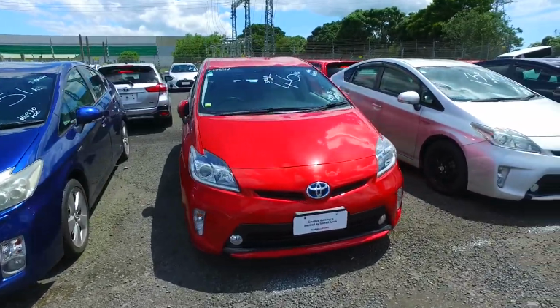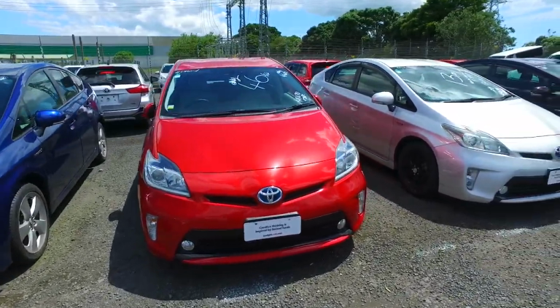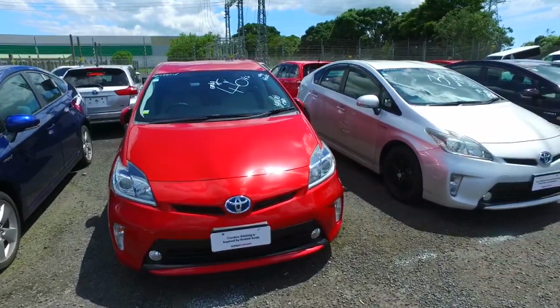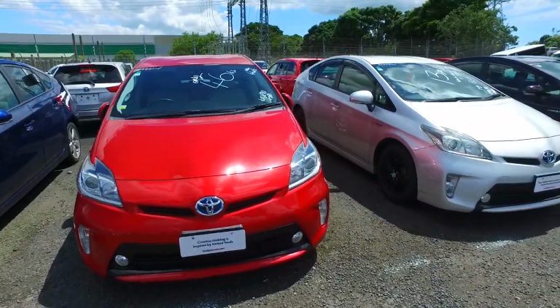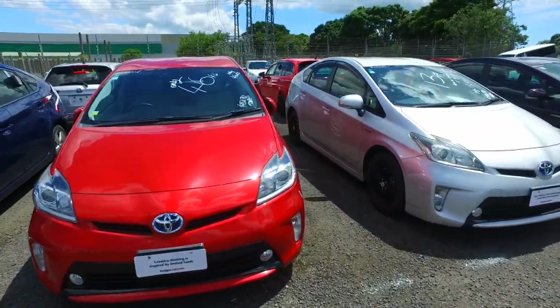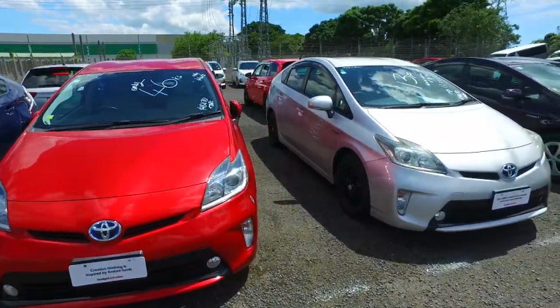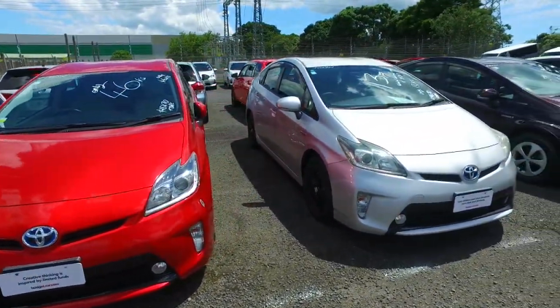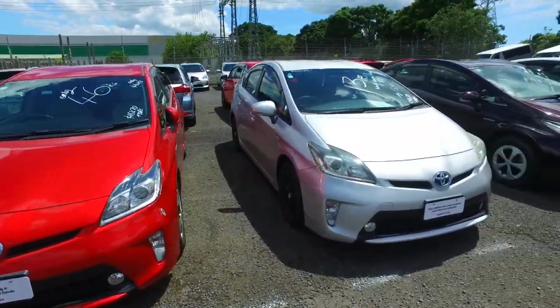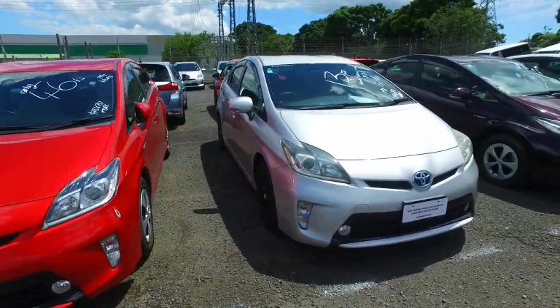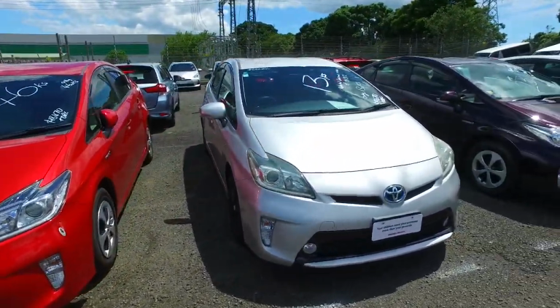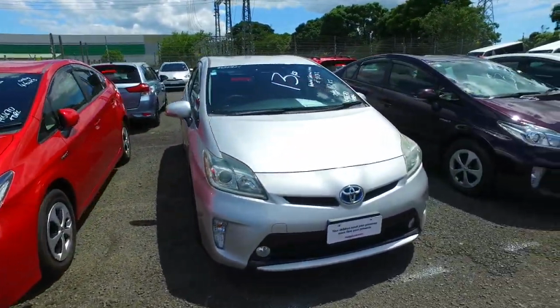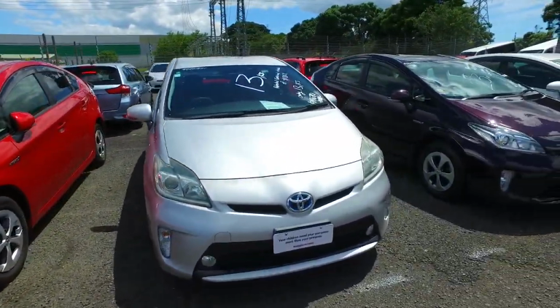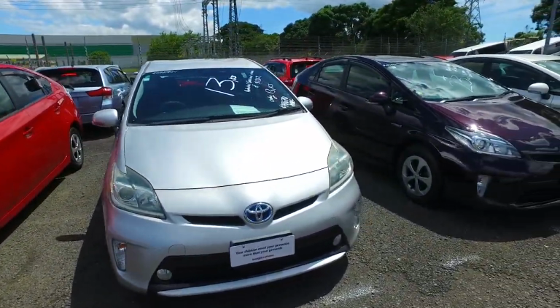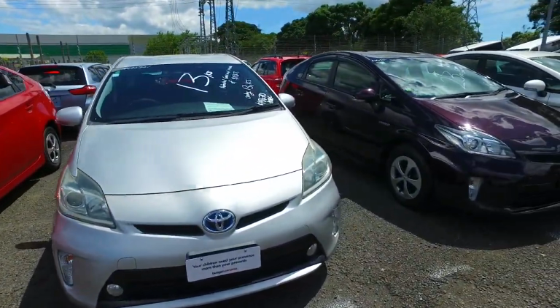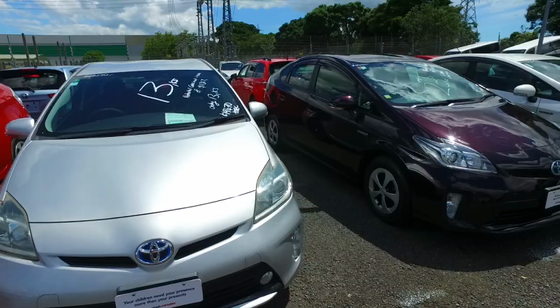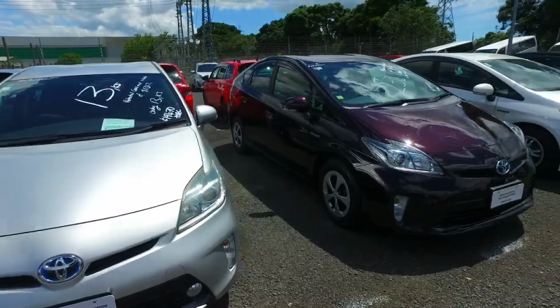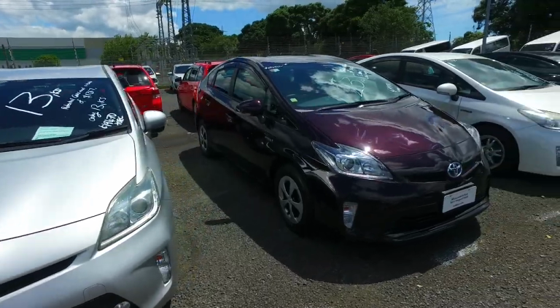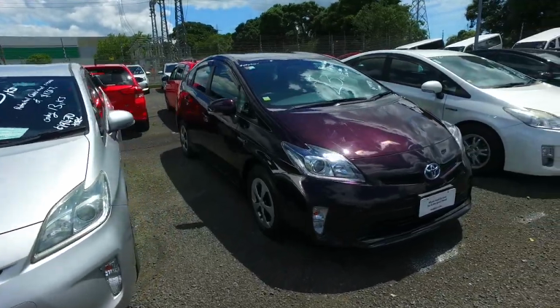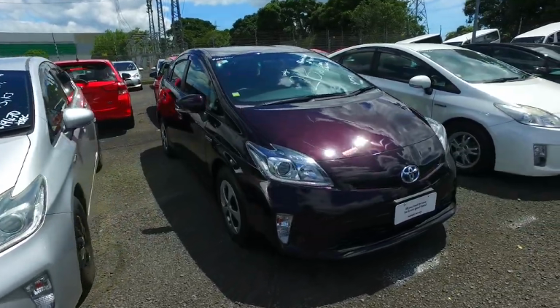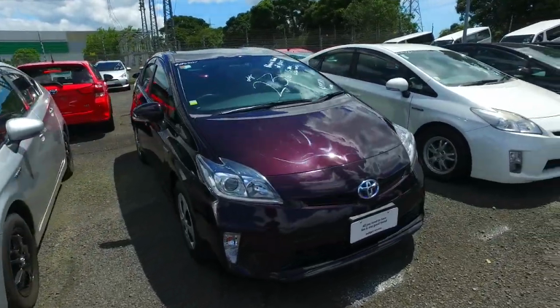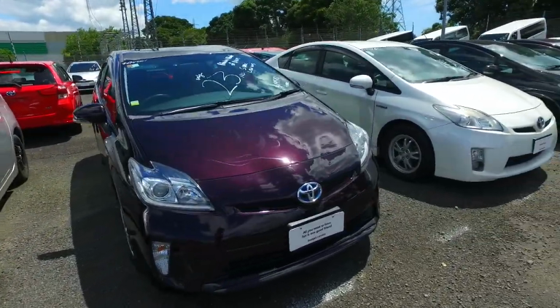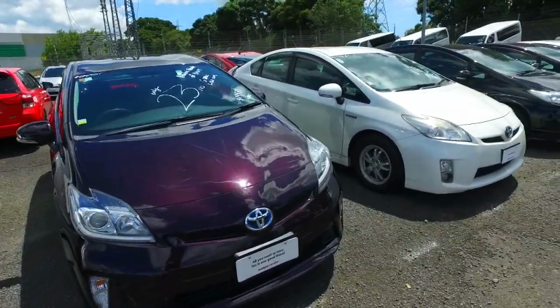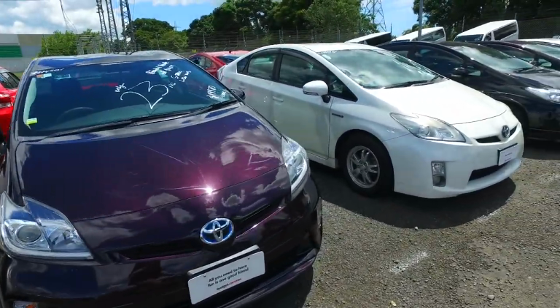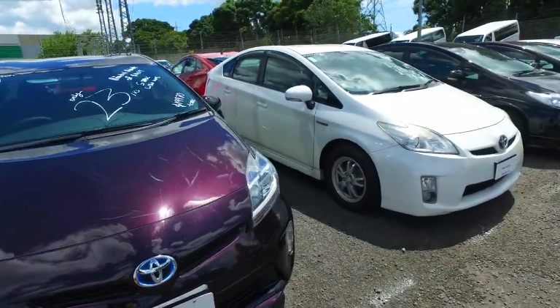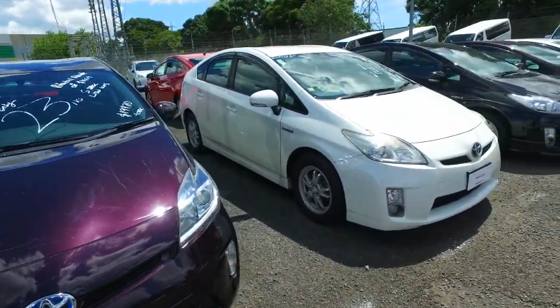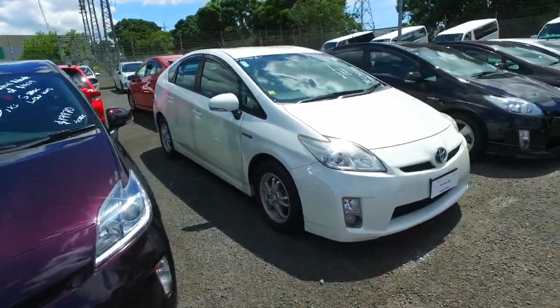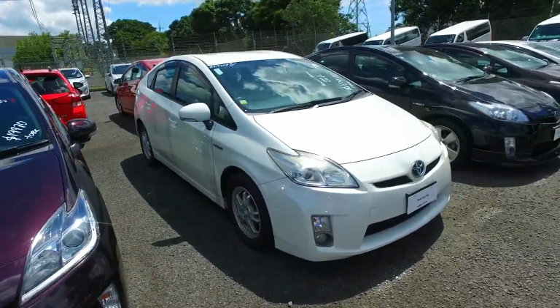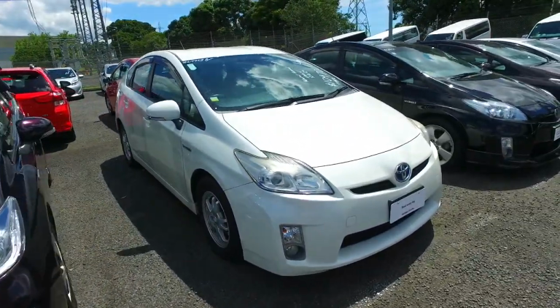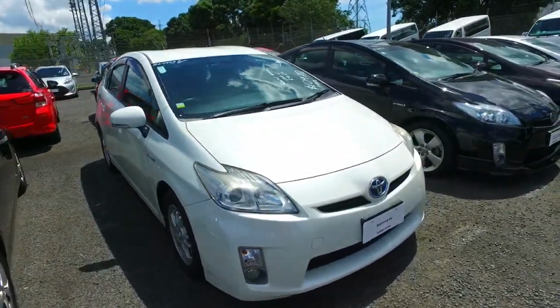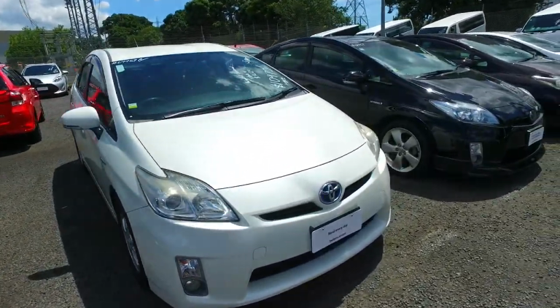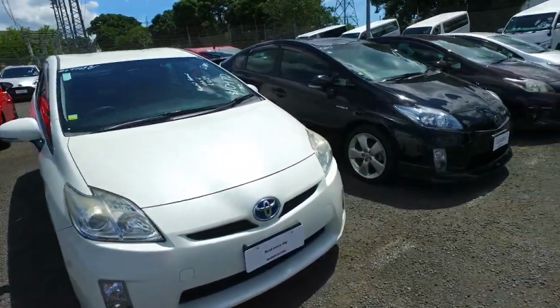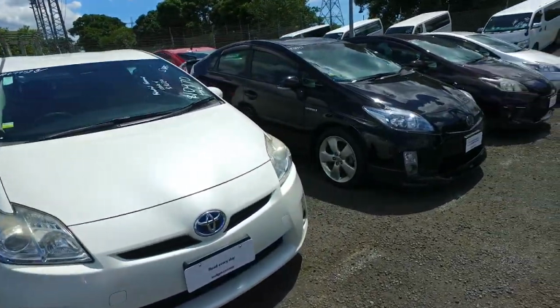They come standard with long-life transmission fluid and long-life coolant as well. And as you probably know, we've been selling cars here for decades — I think it's gone on 40 years this year. So definitely know our cars.